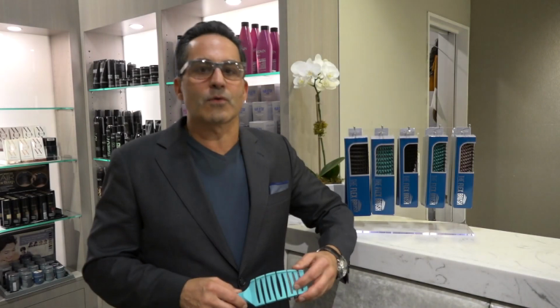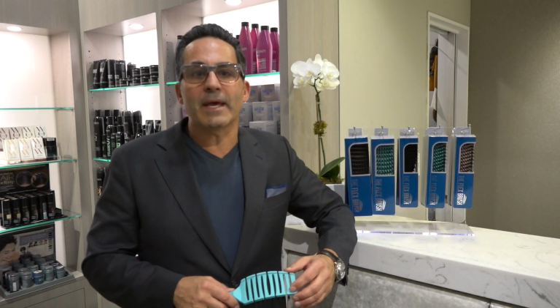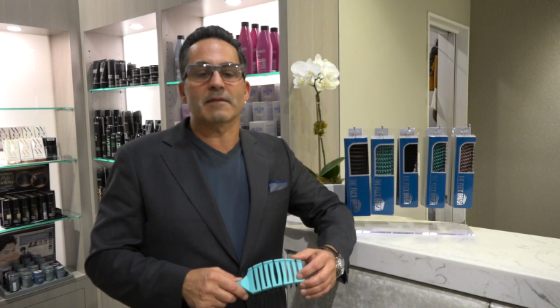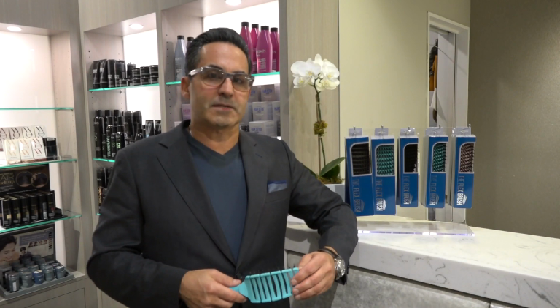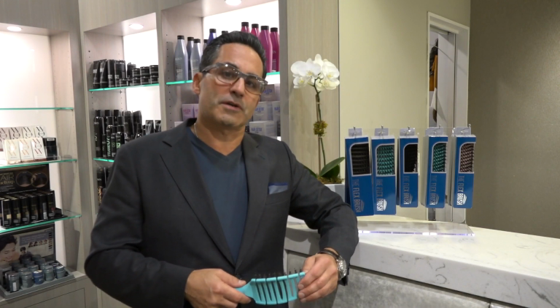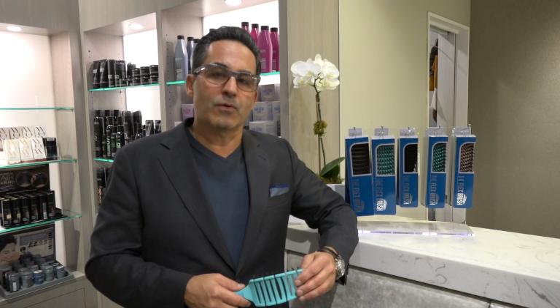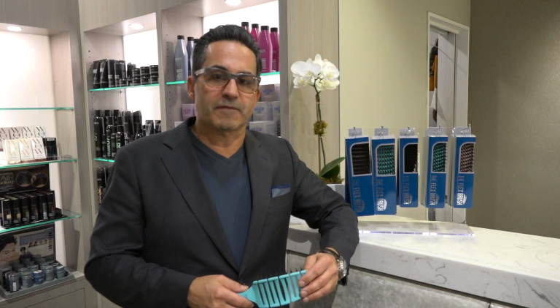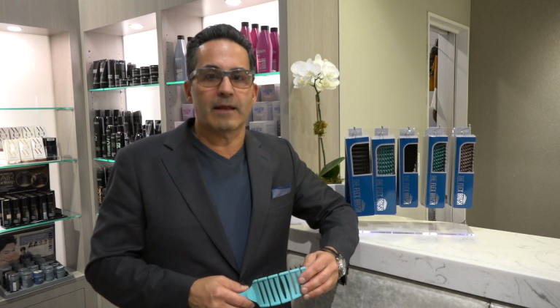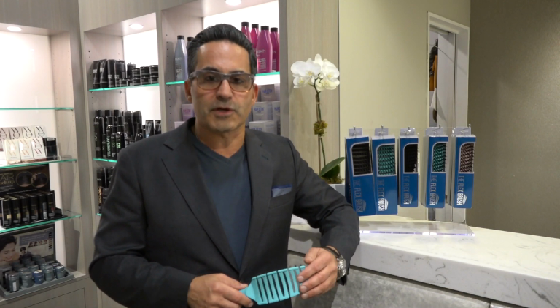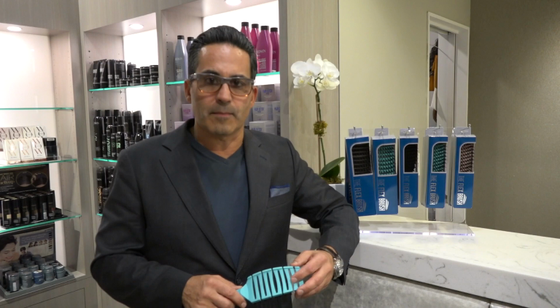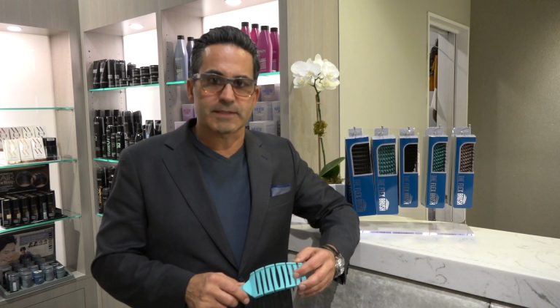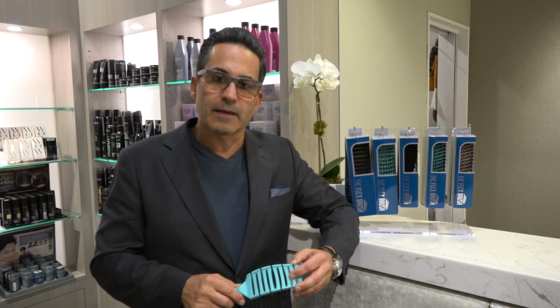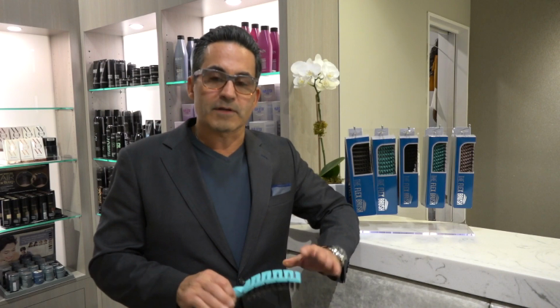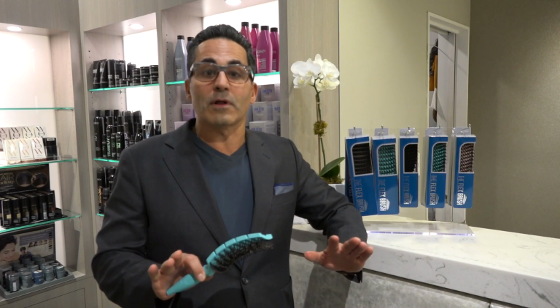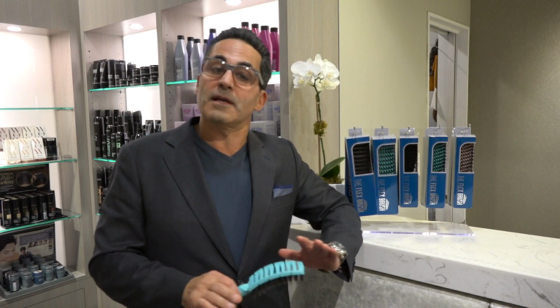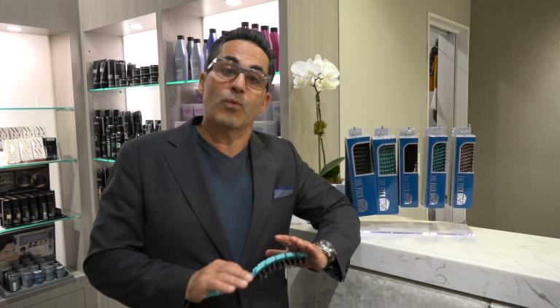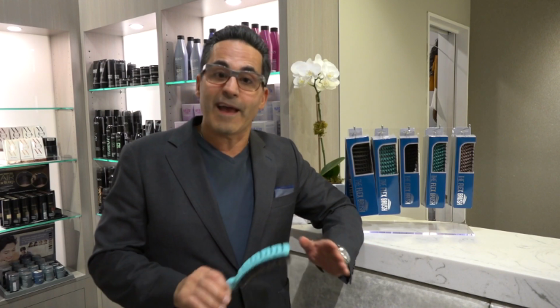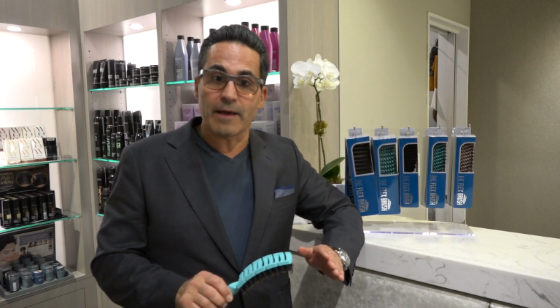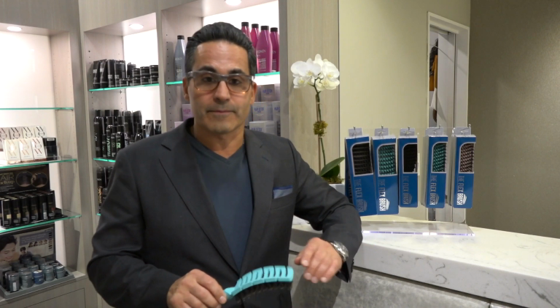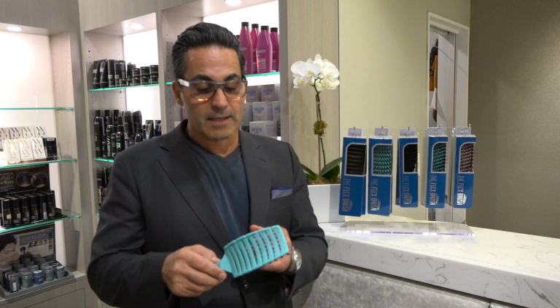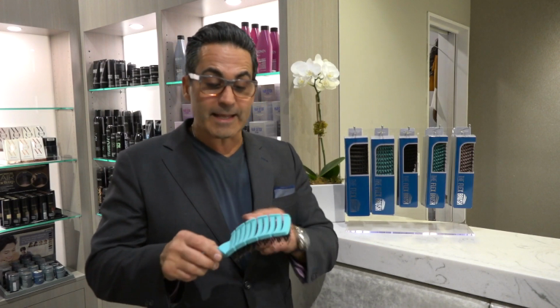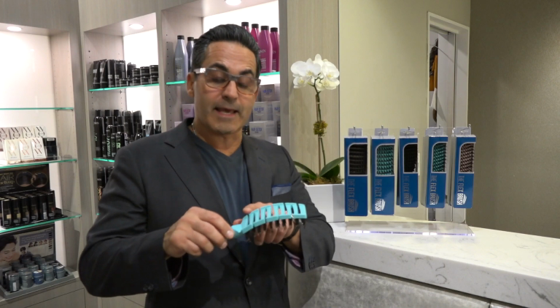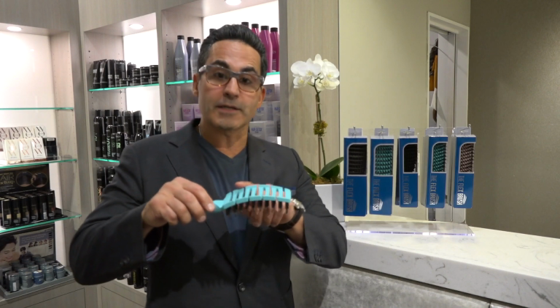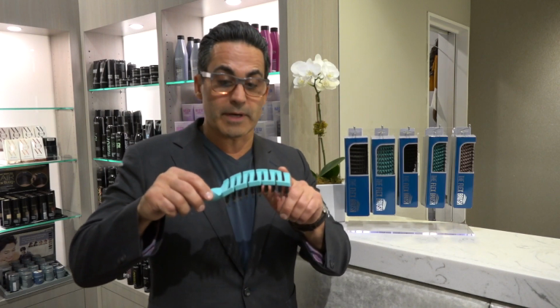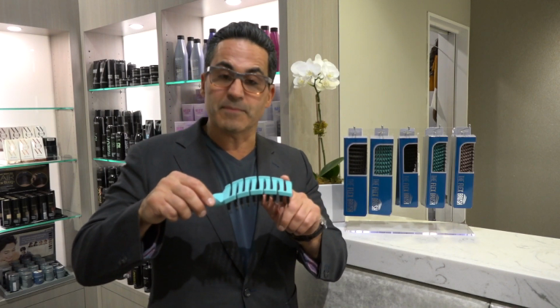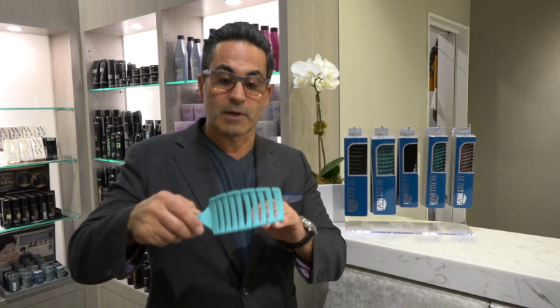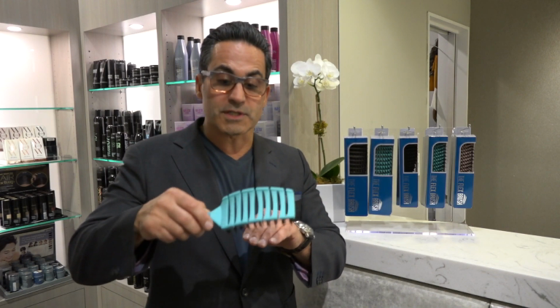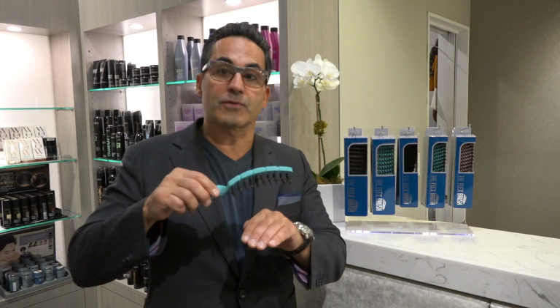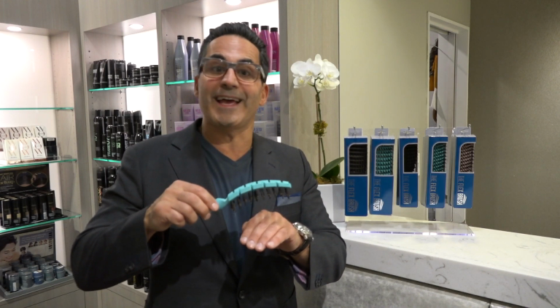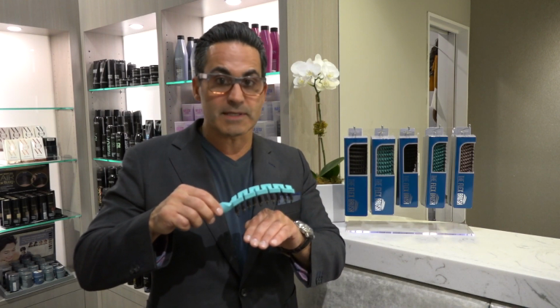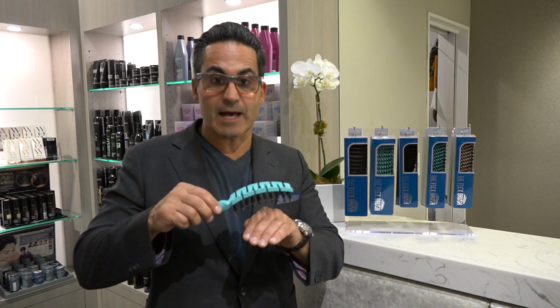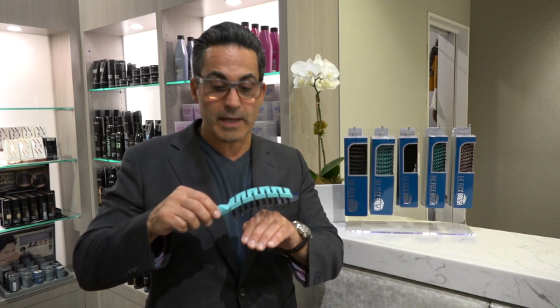So what makes the Flex Brush so different than any other brush out on the market today? First of all, it's for wet and dry hair. Second, it has a contouring shape to it, which is contouring to anybody's scalp or head.